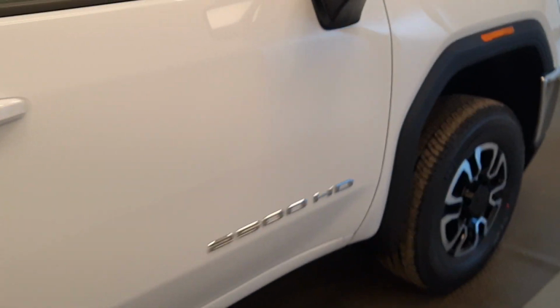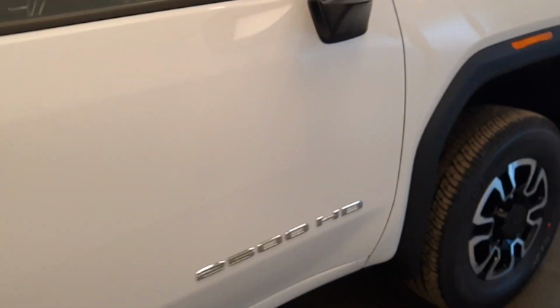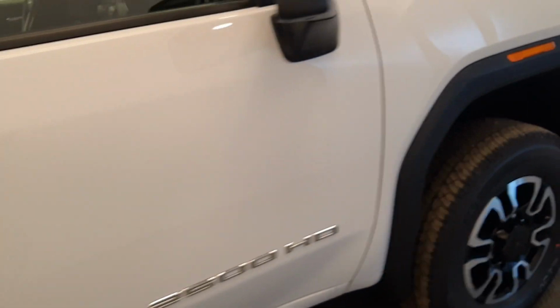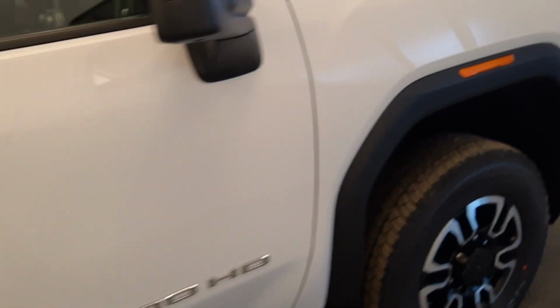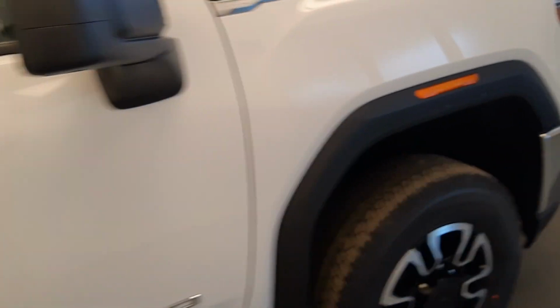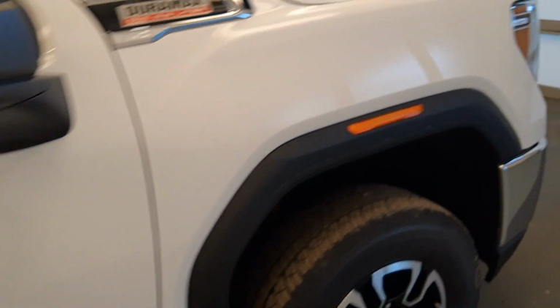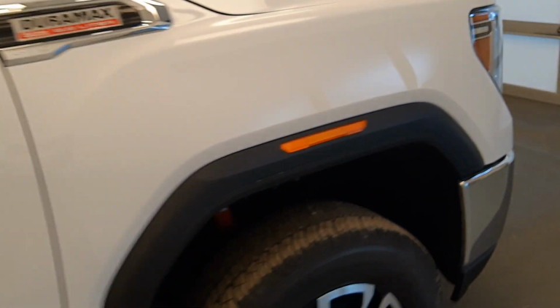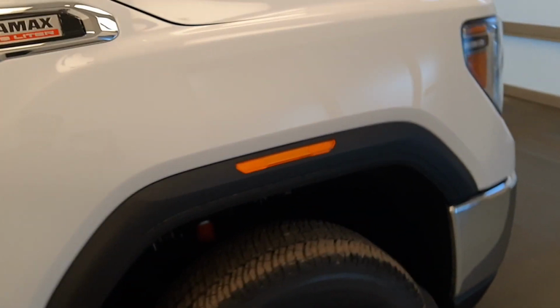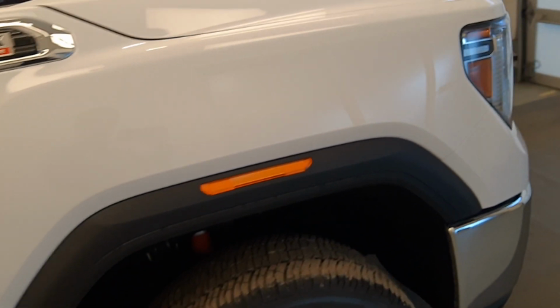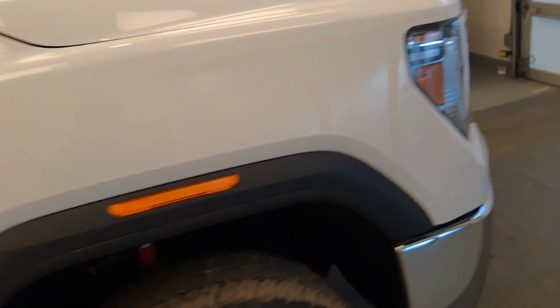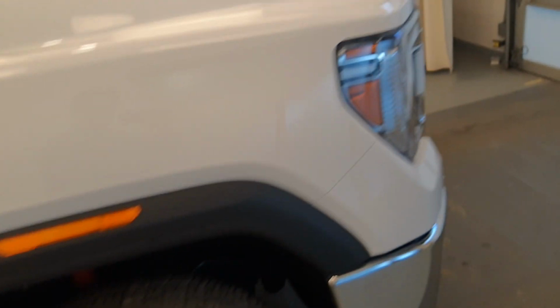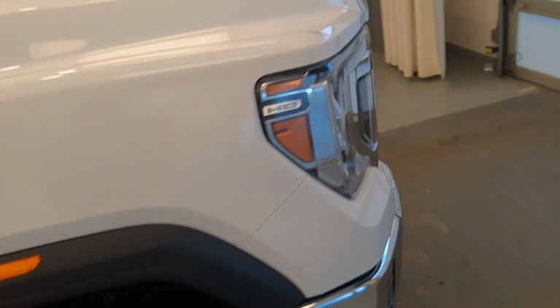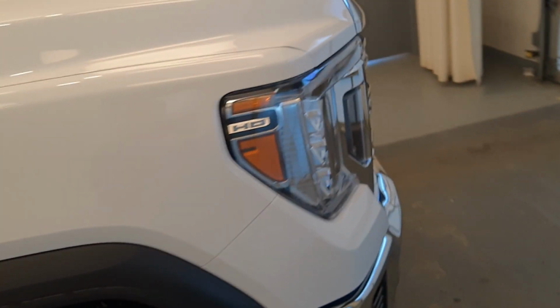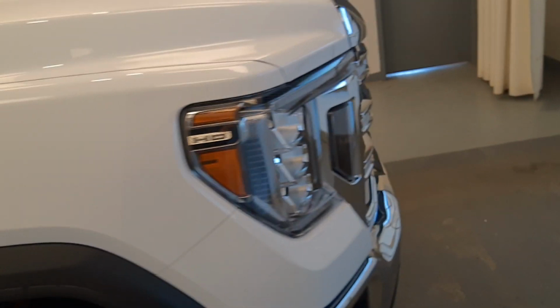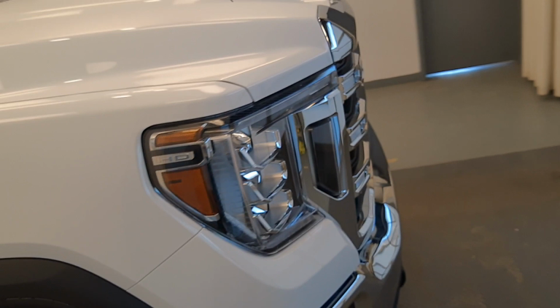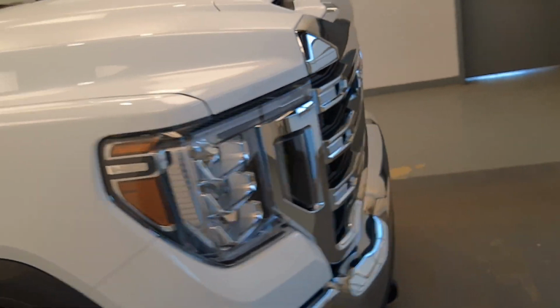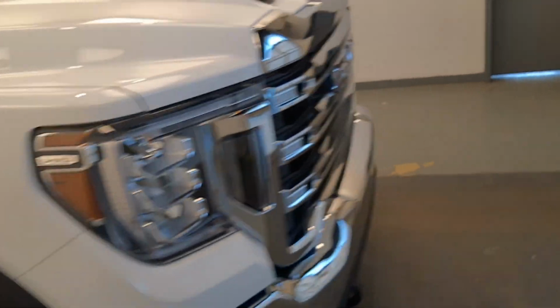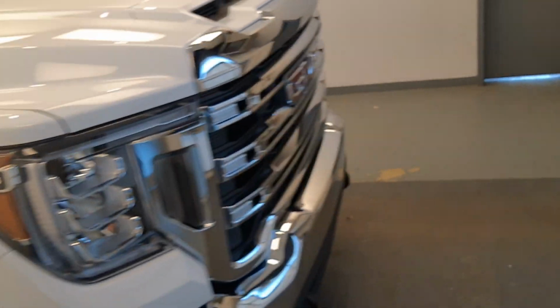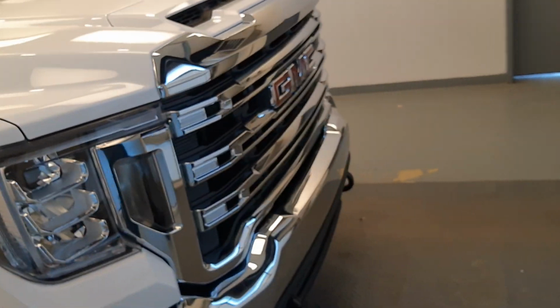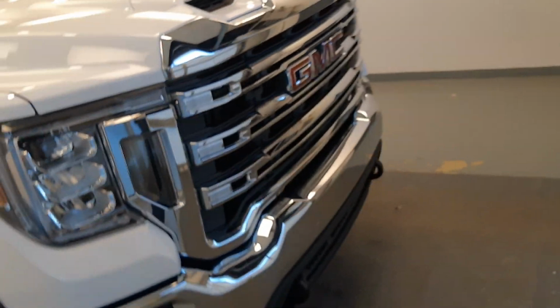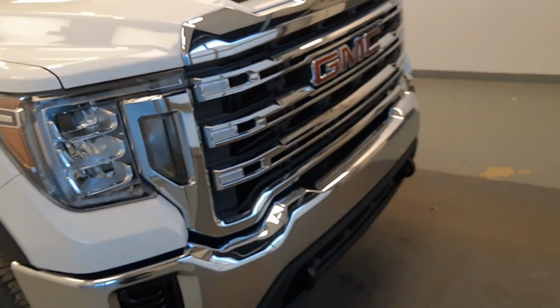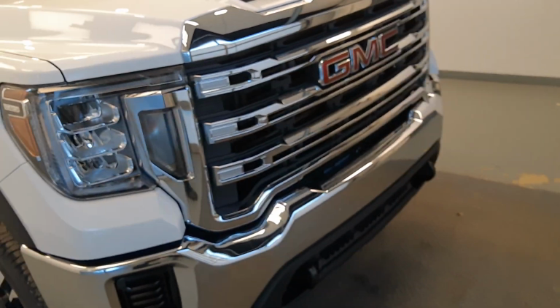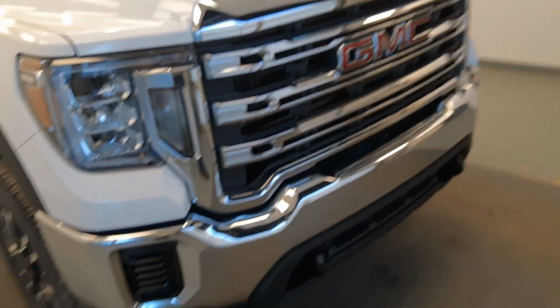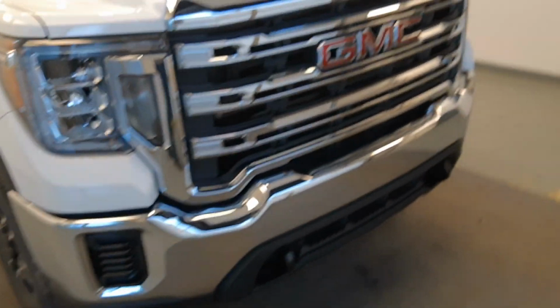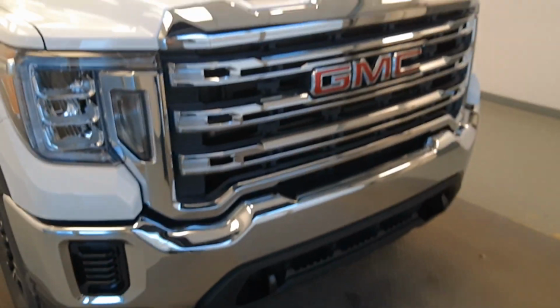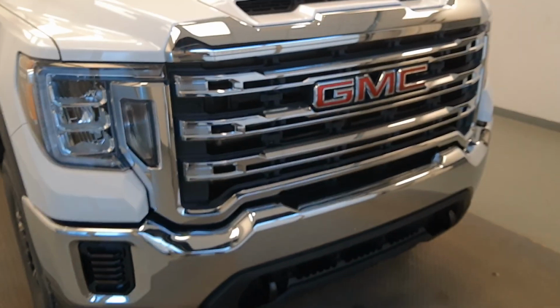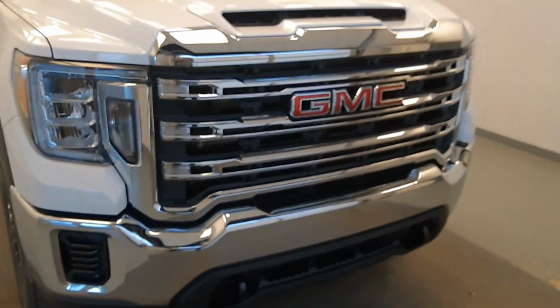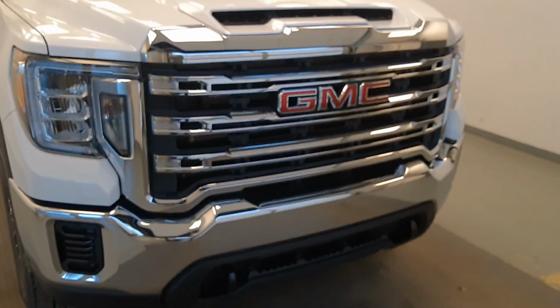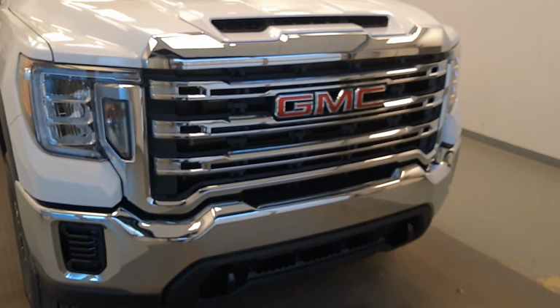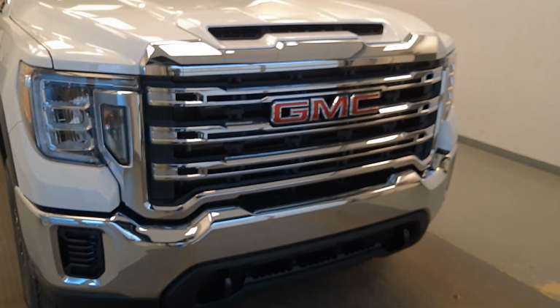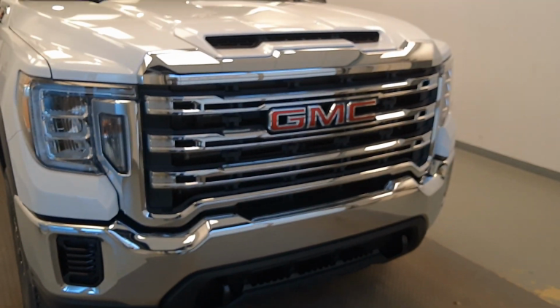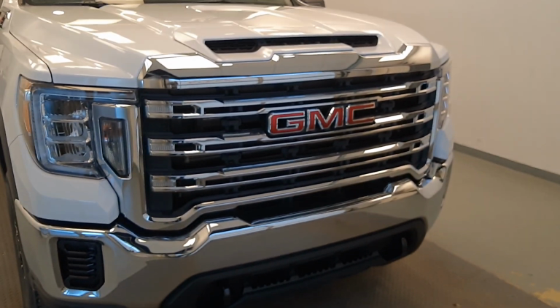Unit 215-498 — it's a 2020 GMC 2500 regular cab in Summit White.